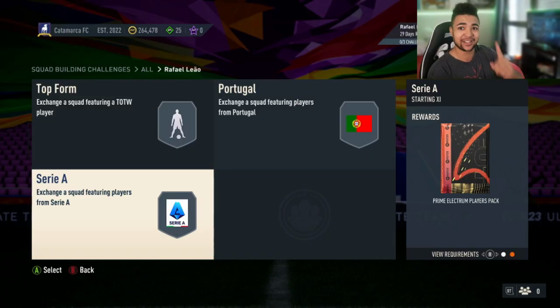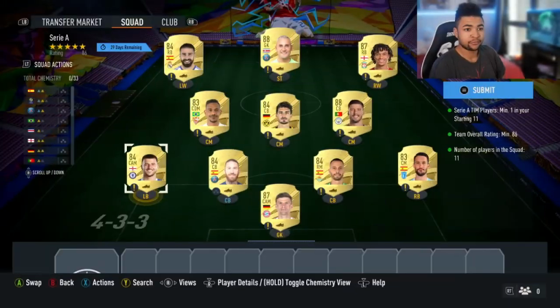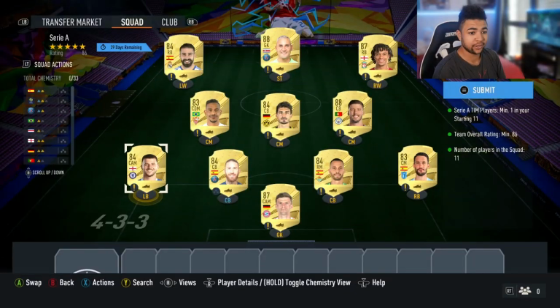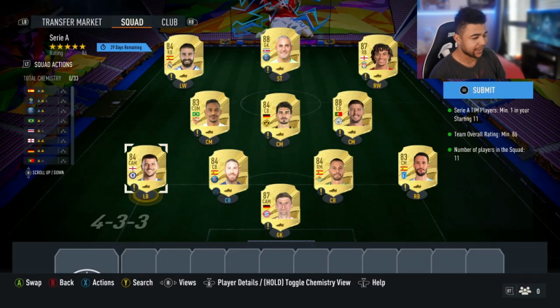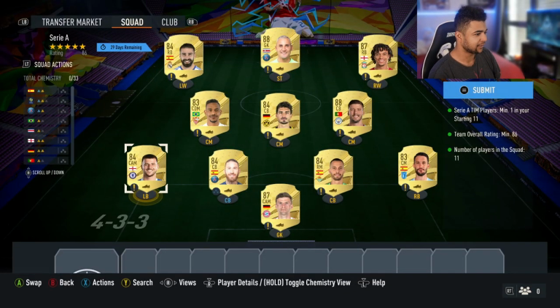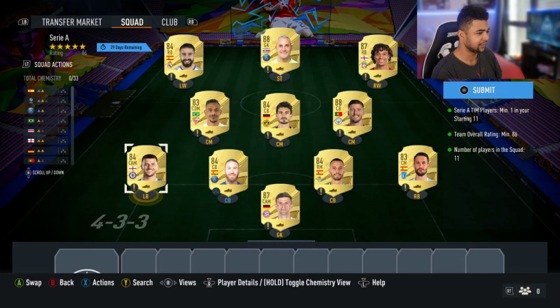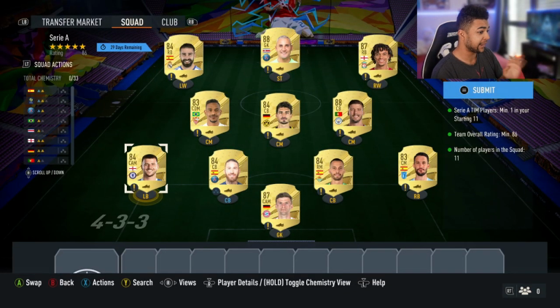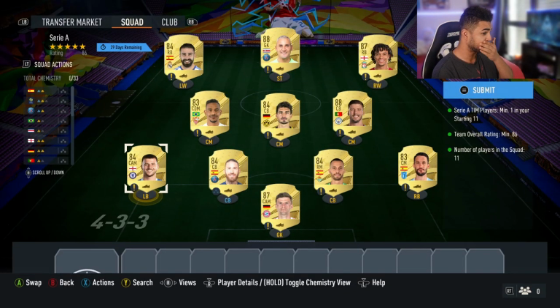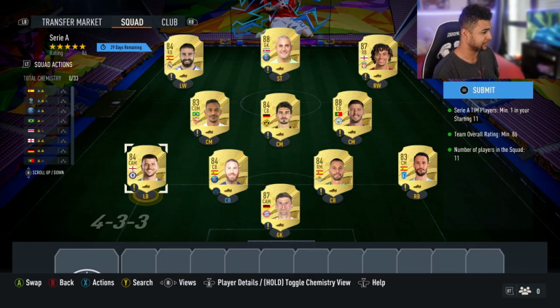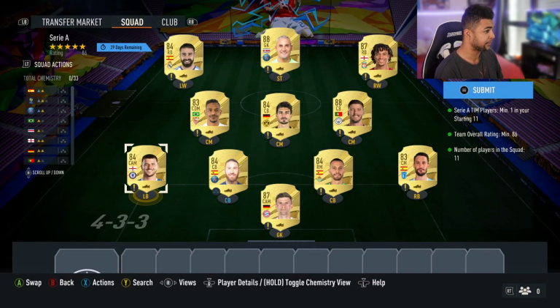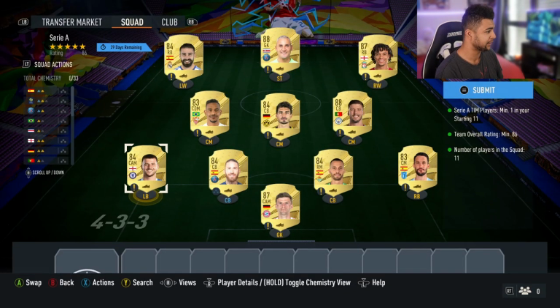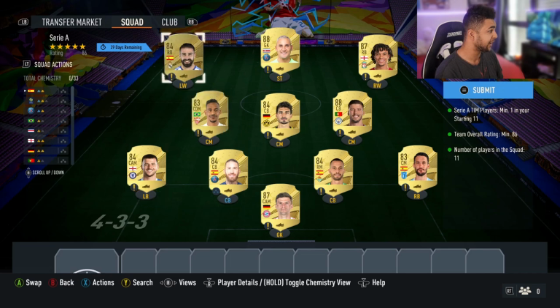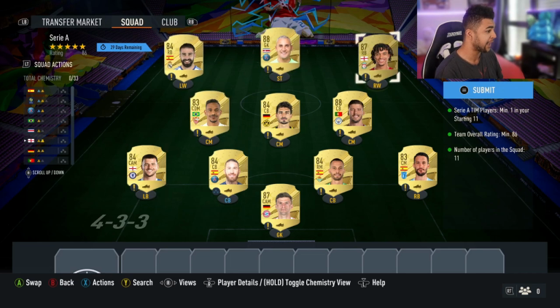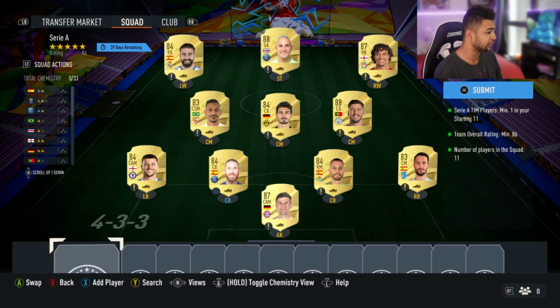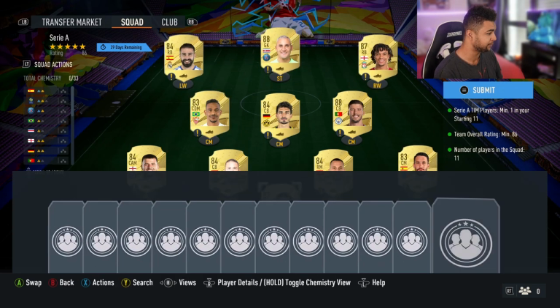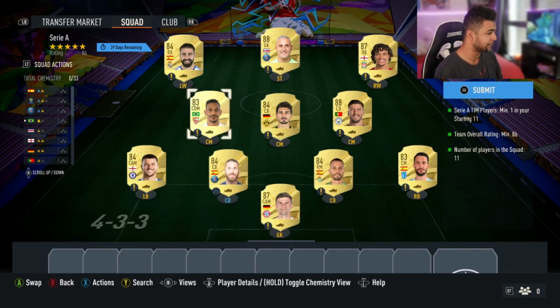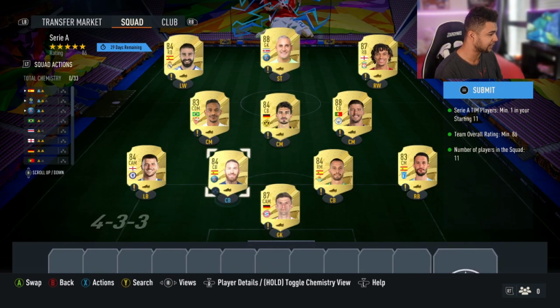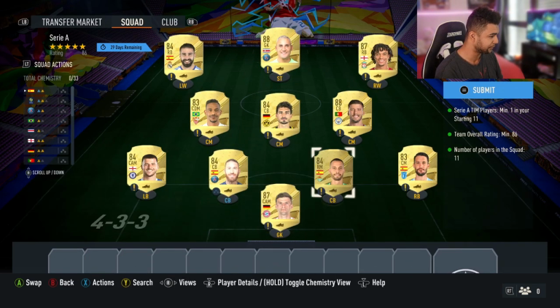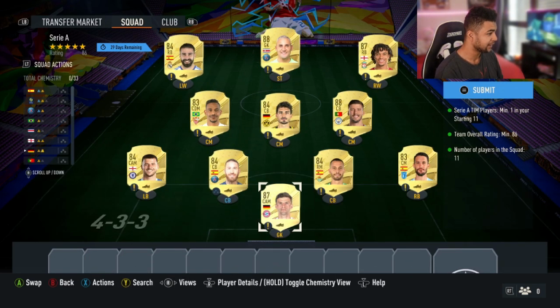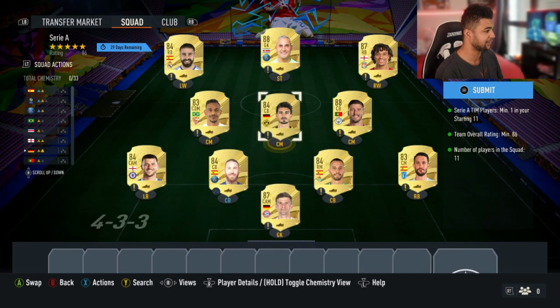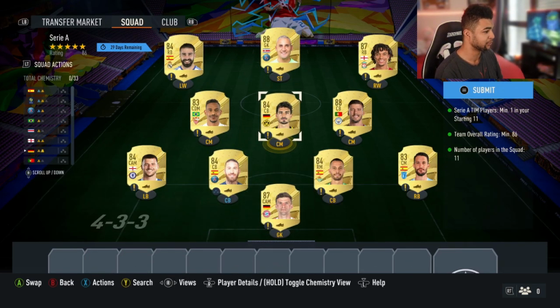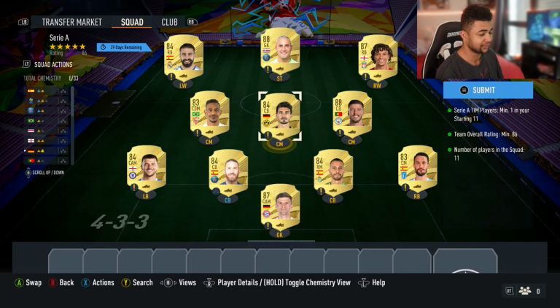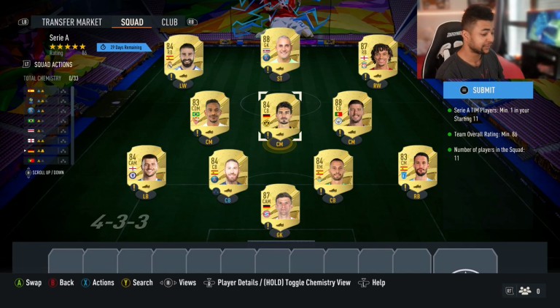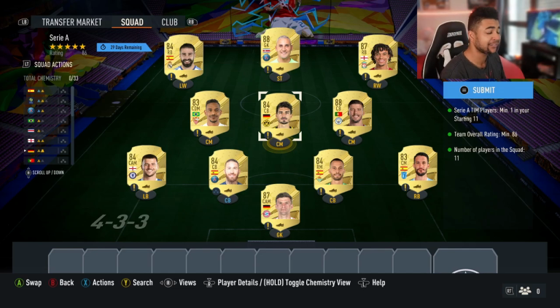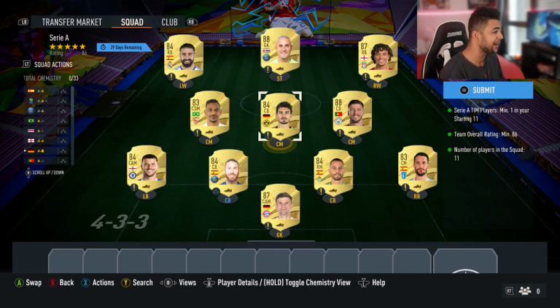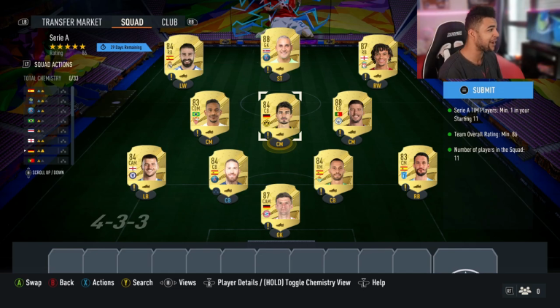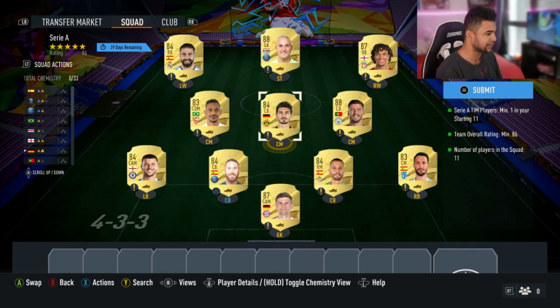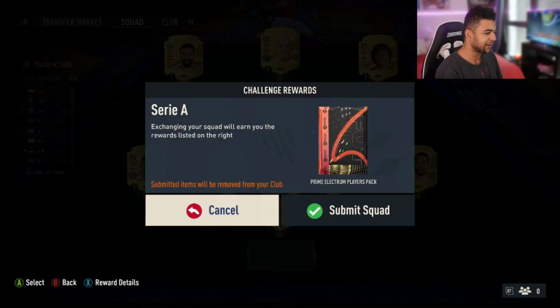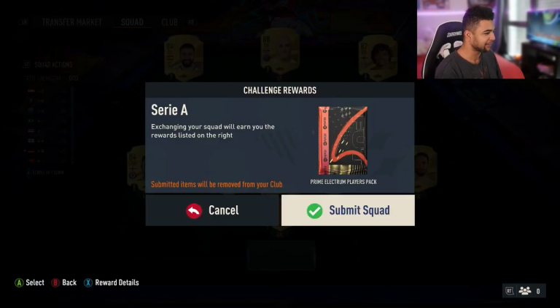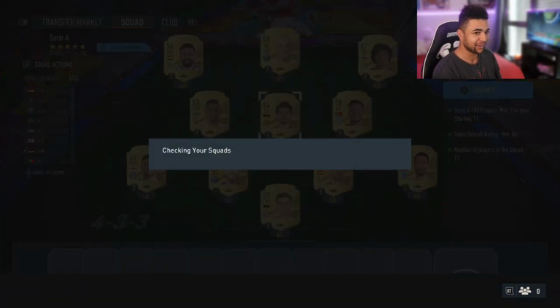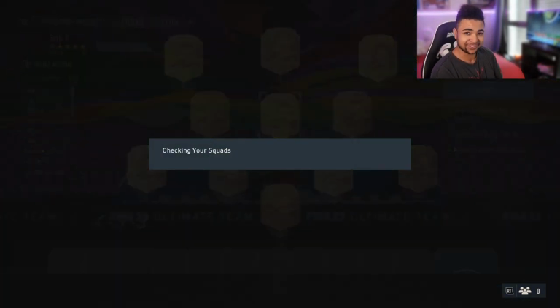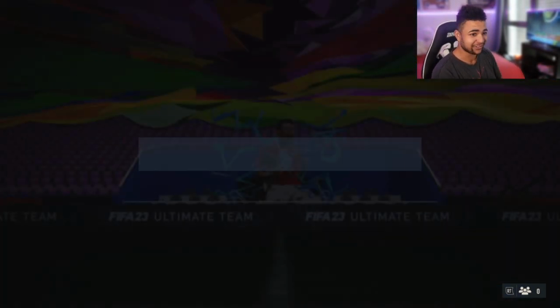Right then guys, welcome back. As you guys can see the 86 overall SBC has been completed. I had to buy every single one of these players apart from Sergio Ramos, Canales, and Hummels — I had those in the club. But yeah, they set me back around 100k. It's gonna be so worth it because this card is gonna be sick.